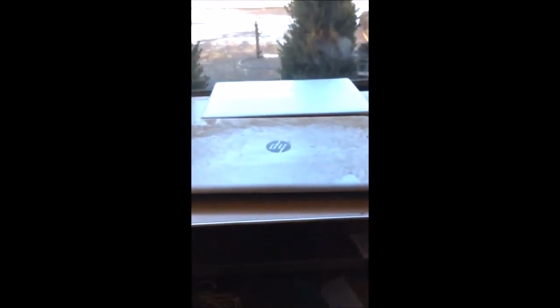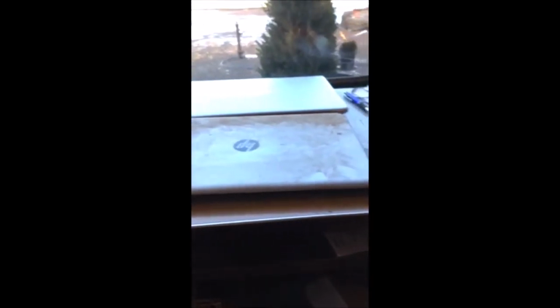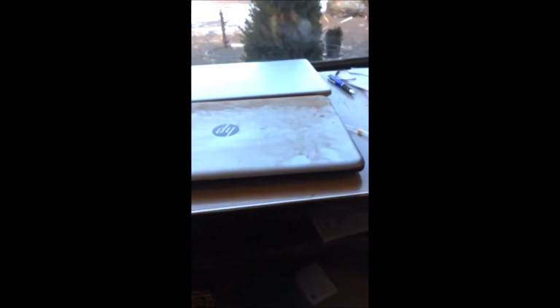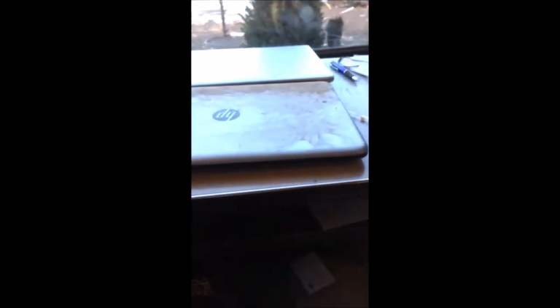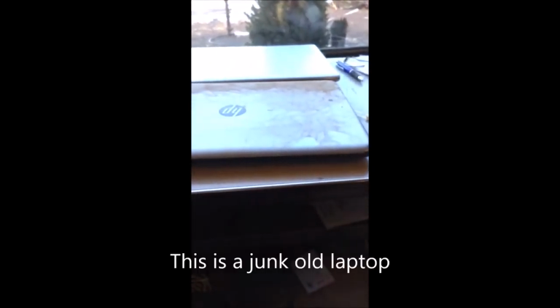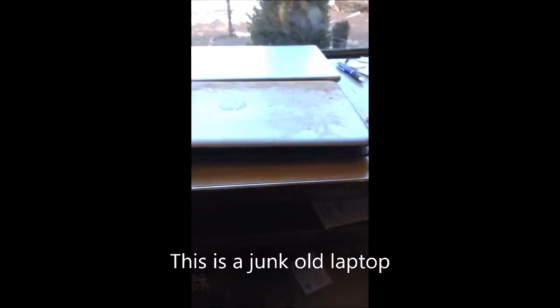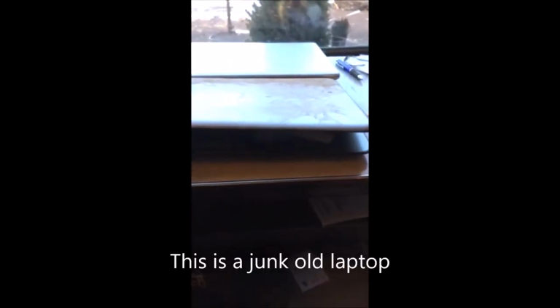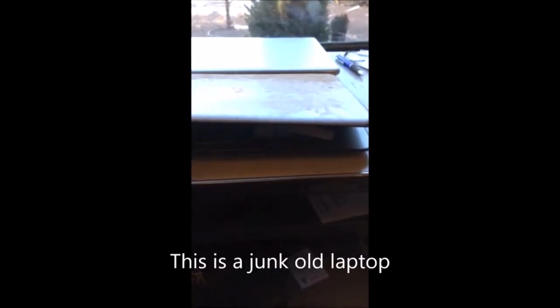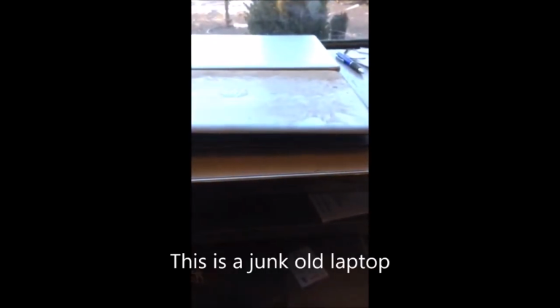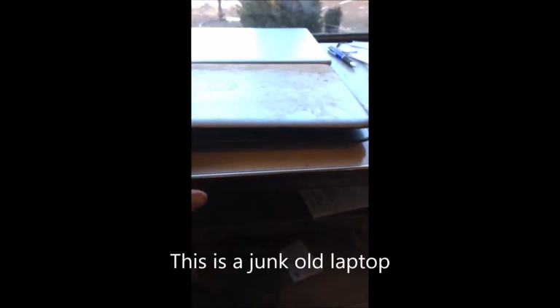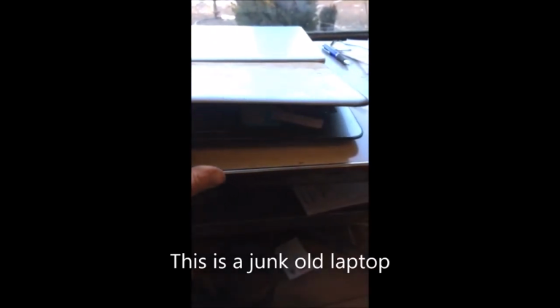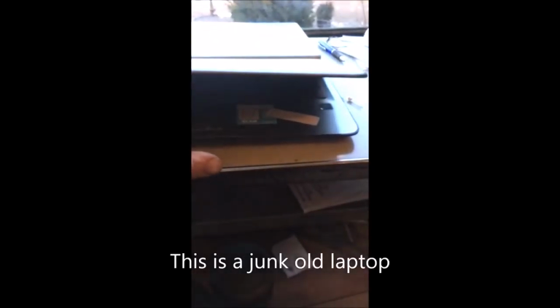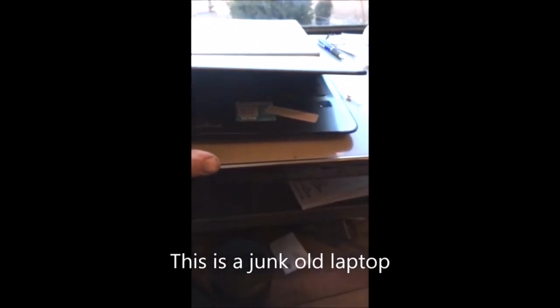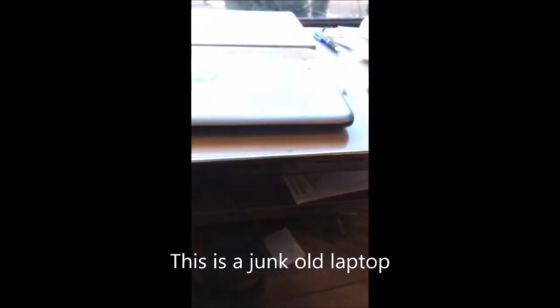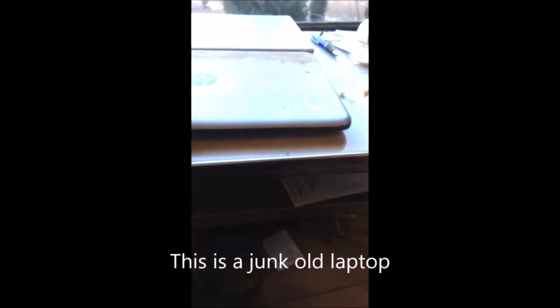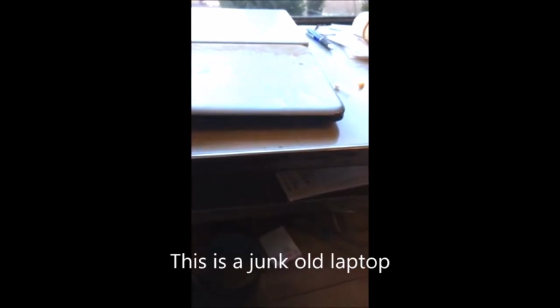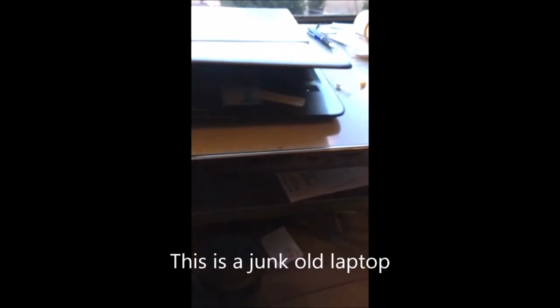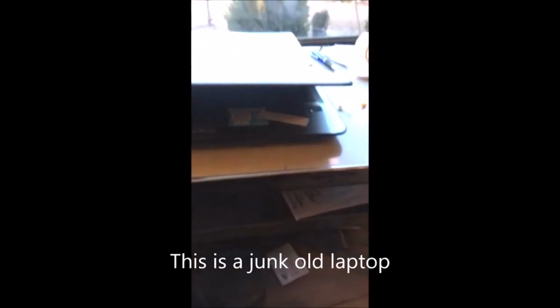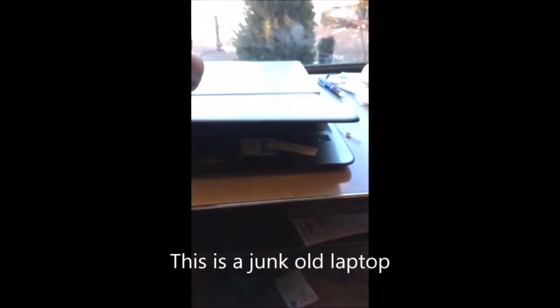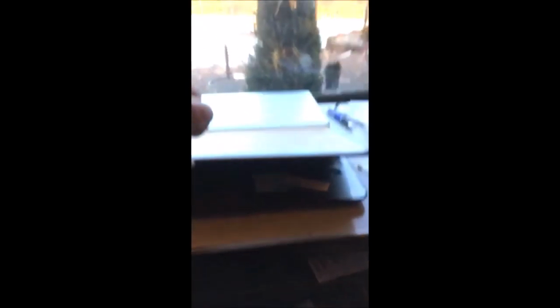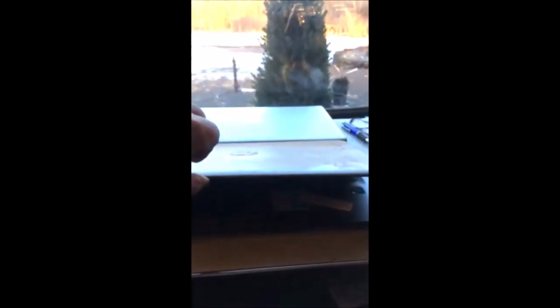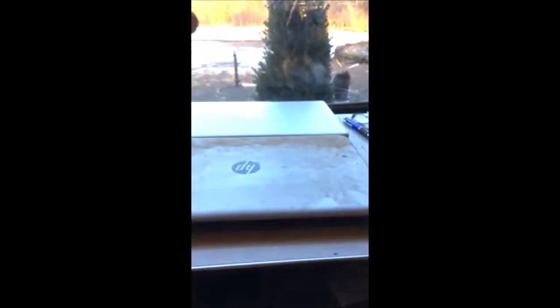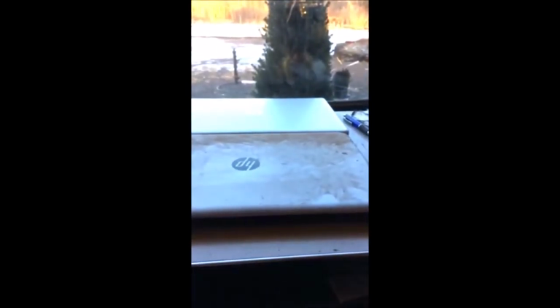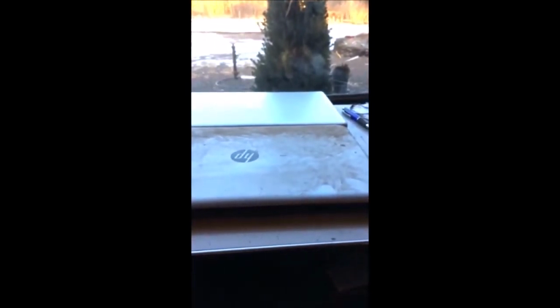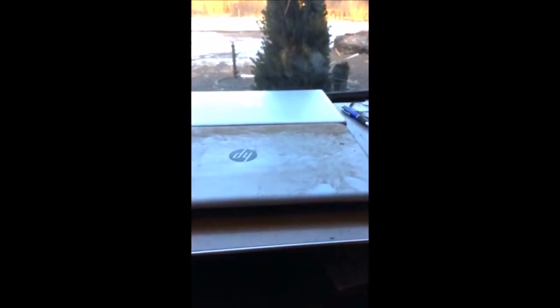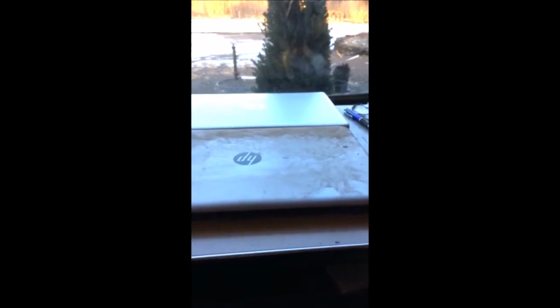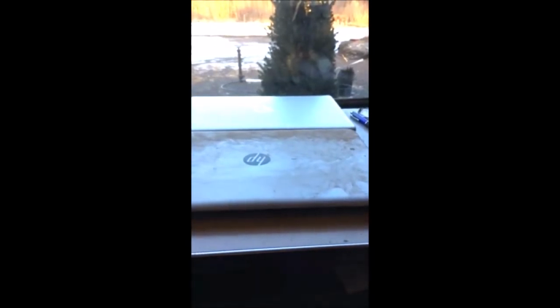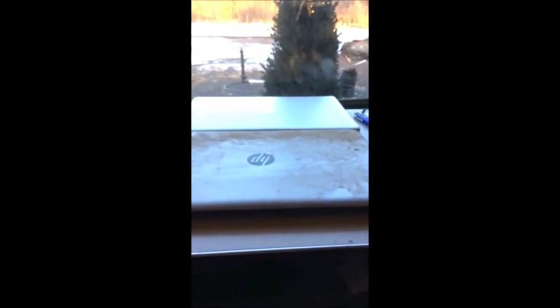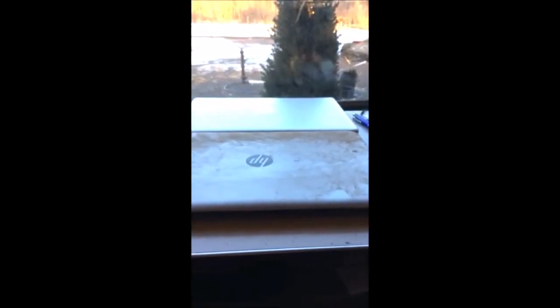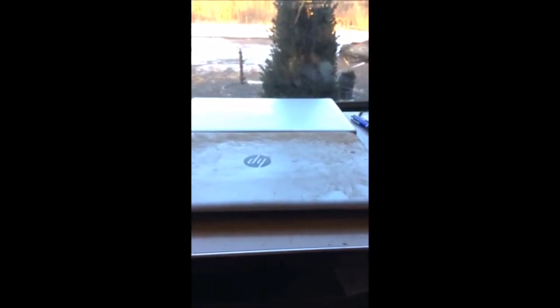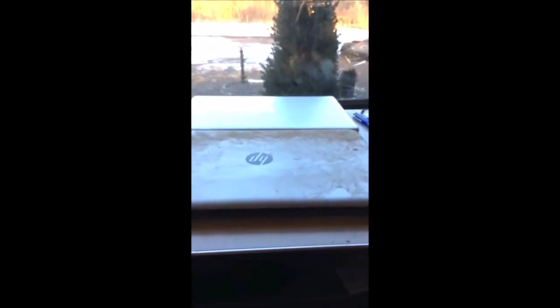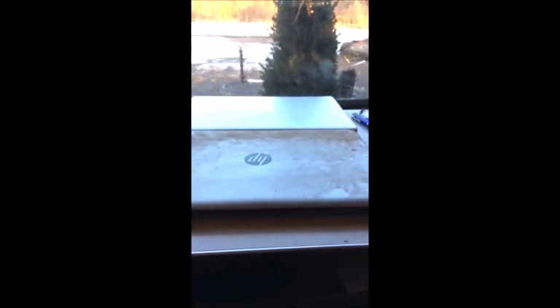This is an old laptop that I'm going to be putting to use as a mouse killer. You see, laptops have this unique feature that they like to shut when you get about this close. And I'm going to use that as my killing machine for mice.